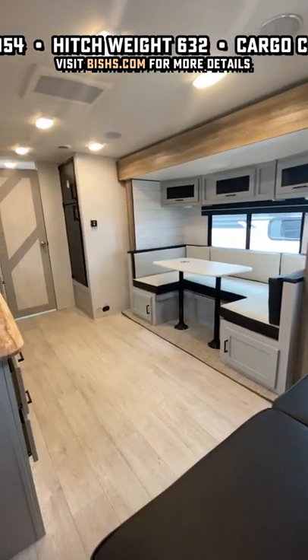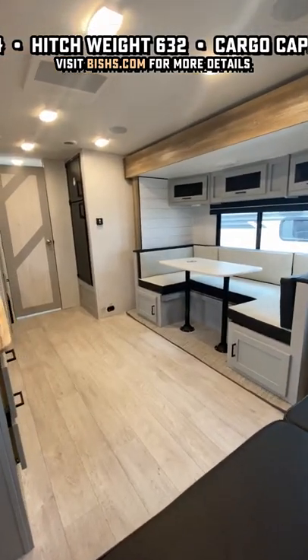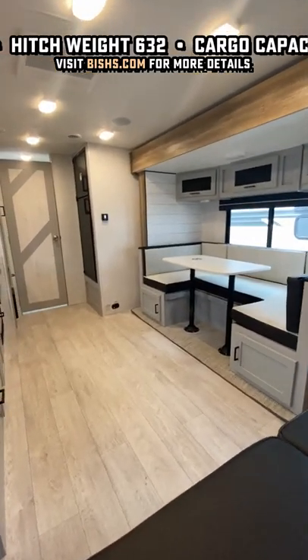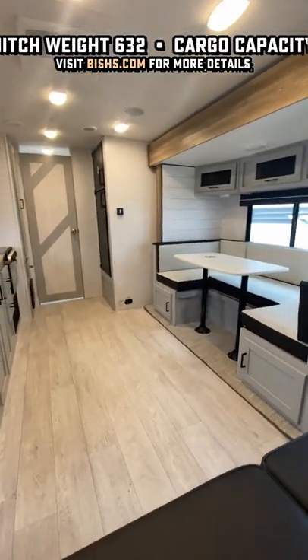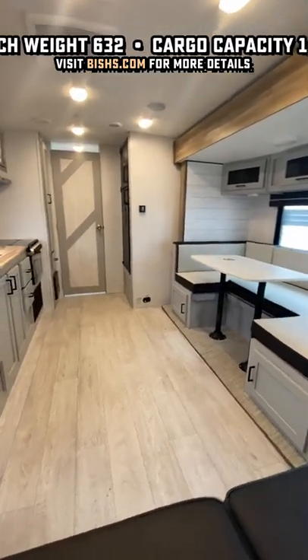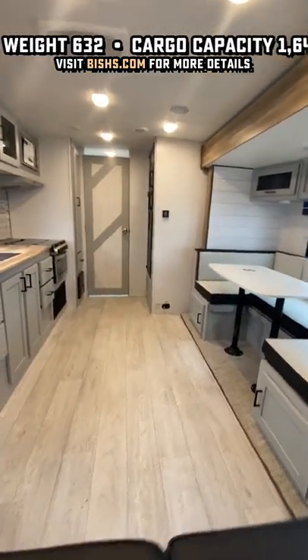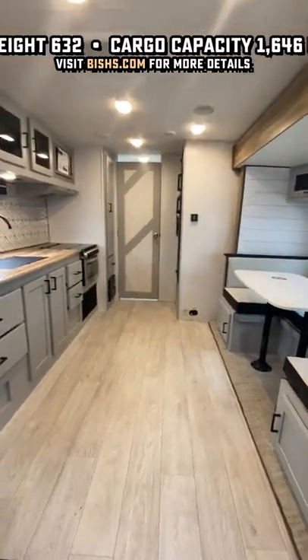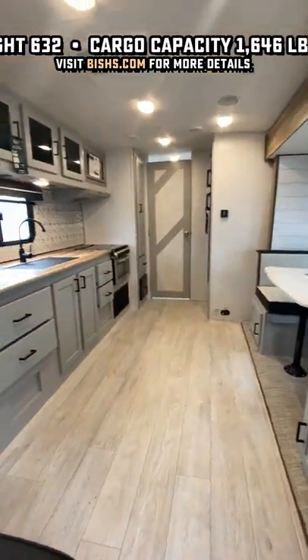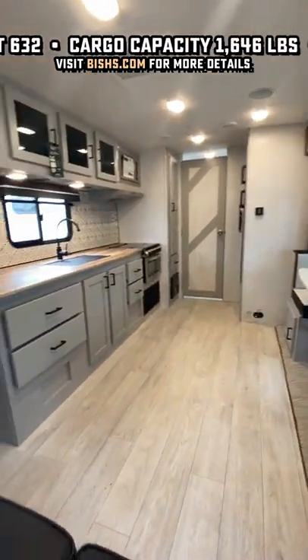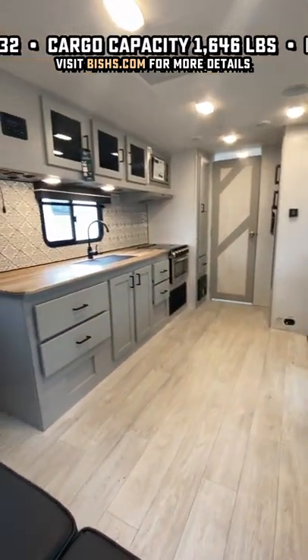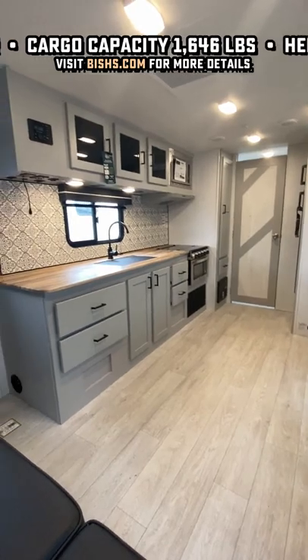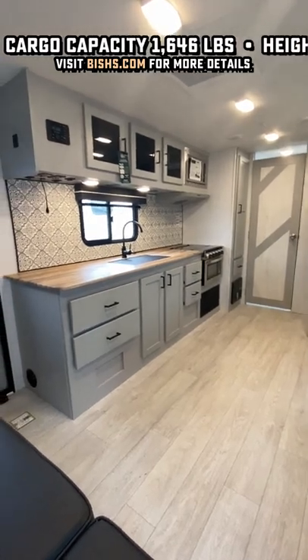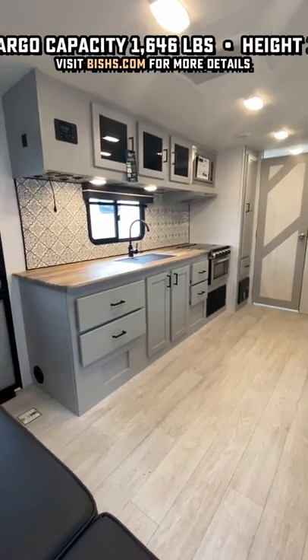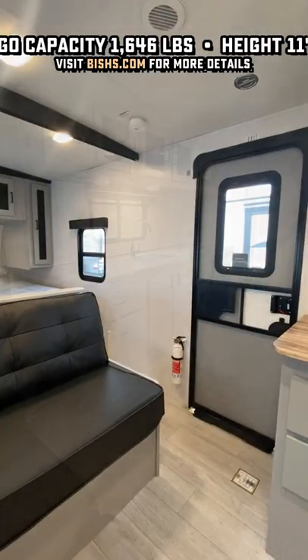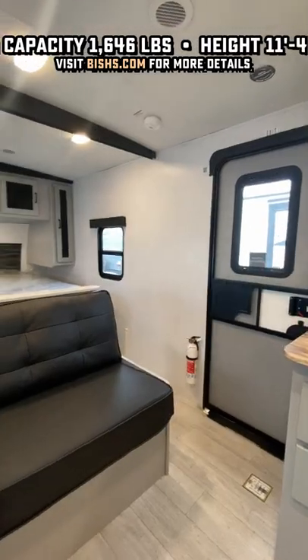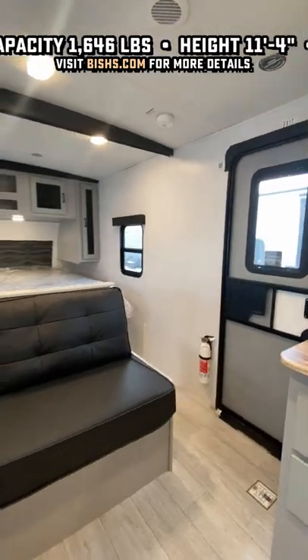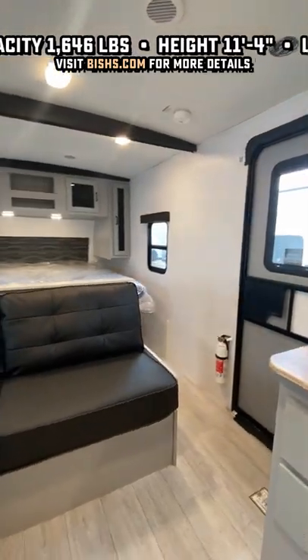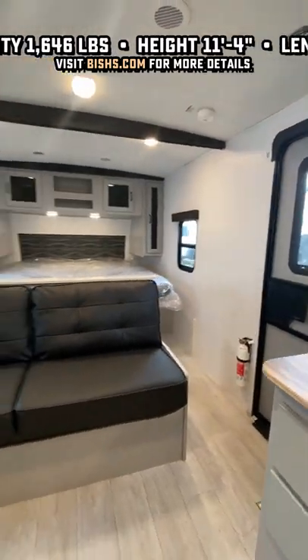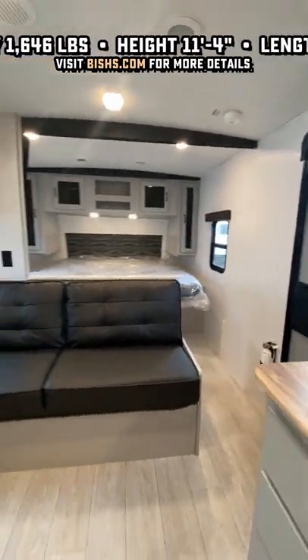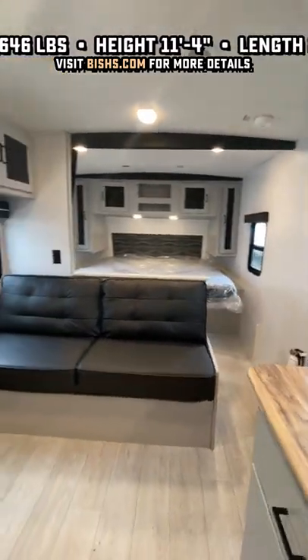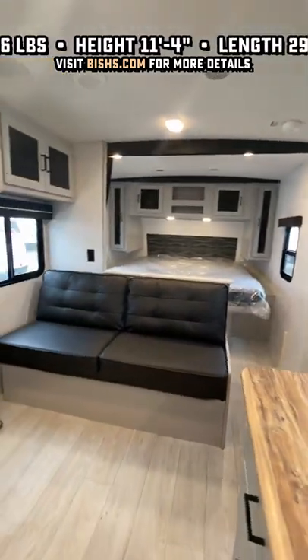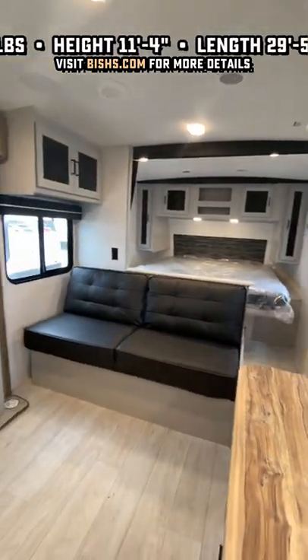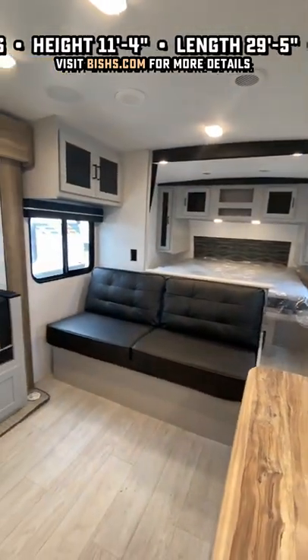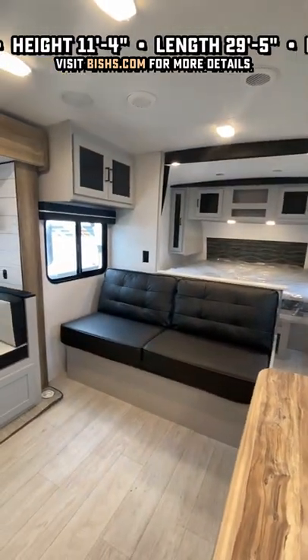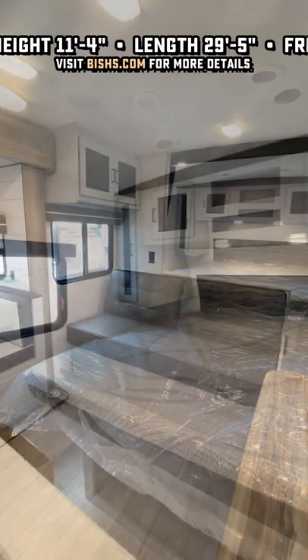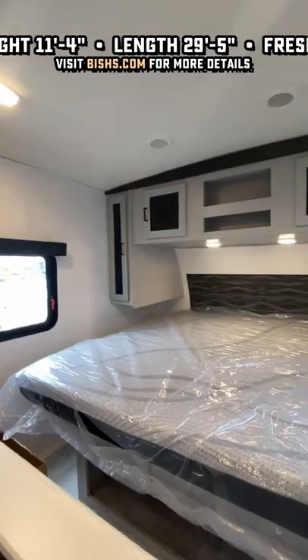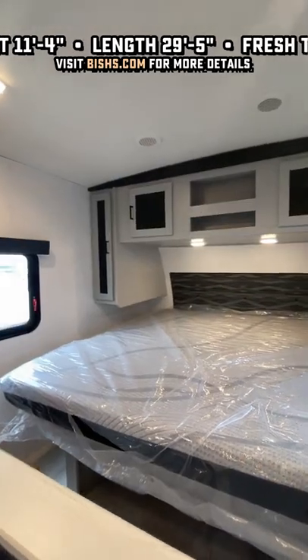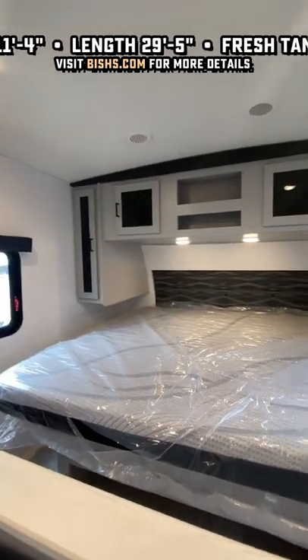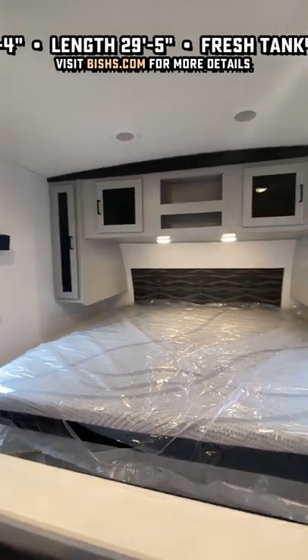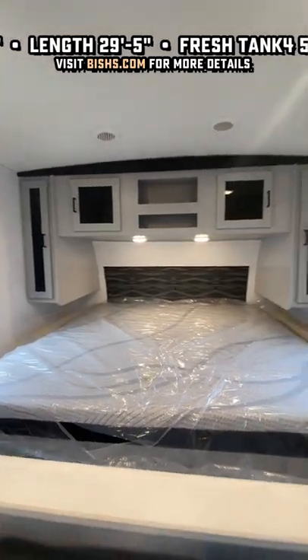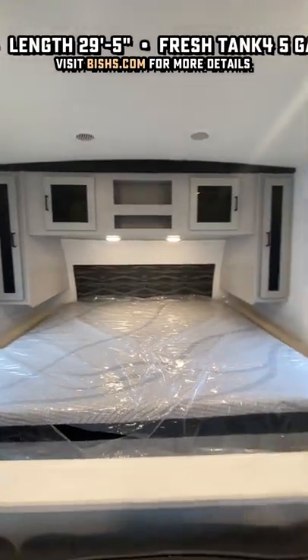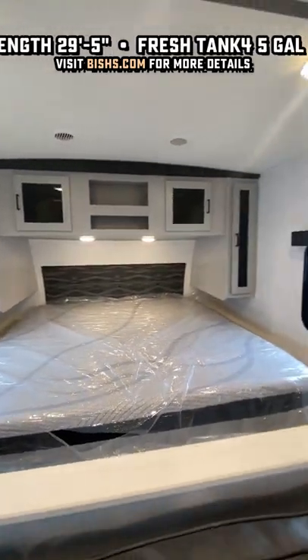And look at that traveling access. When that slide was closed, did you notice you could walk all the way through the RV front to back, back to front? You don't need to open the slide to make this one what I call cracker barrel capable.